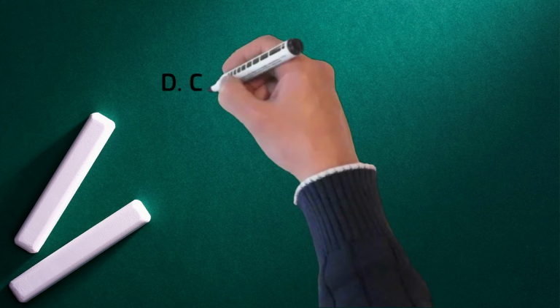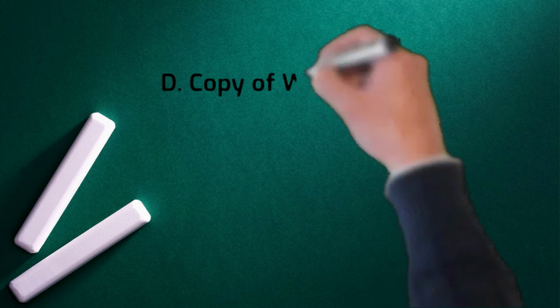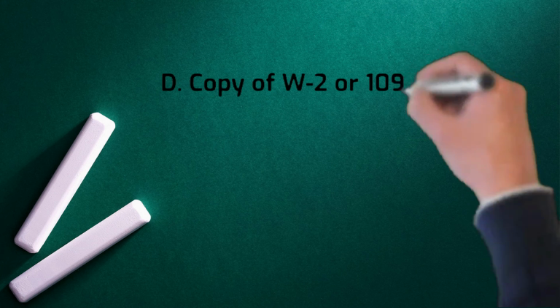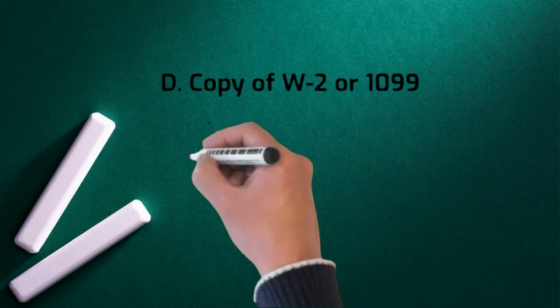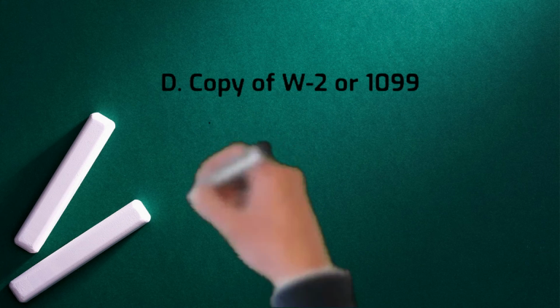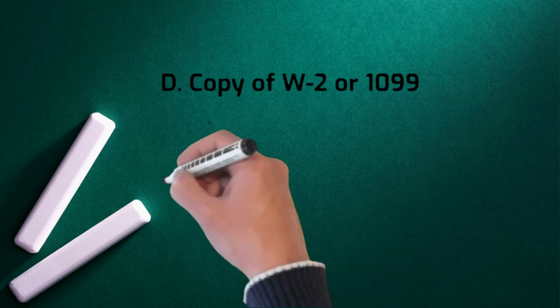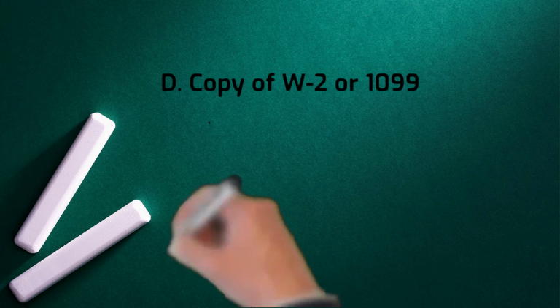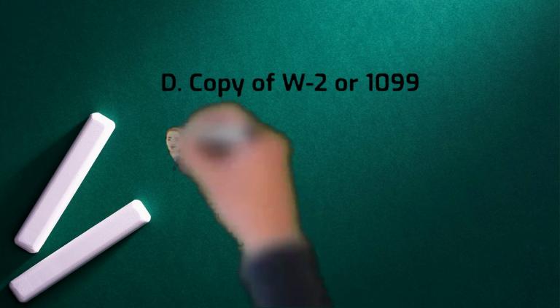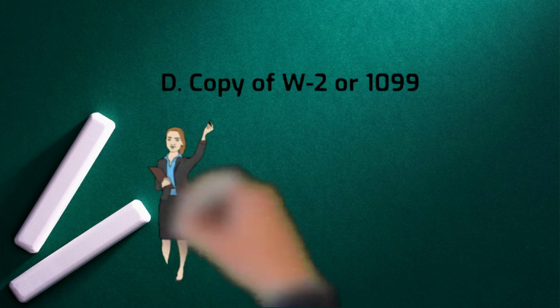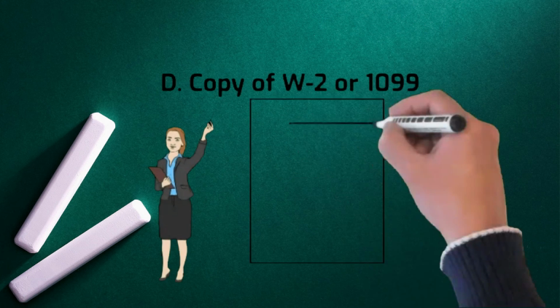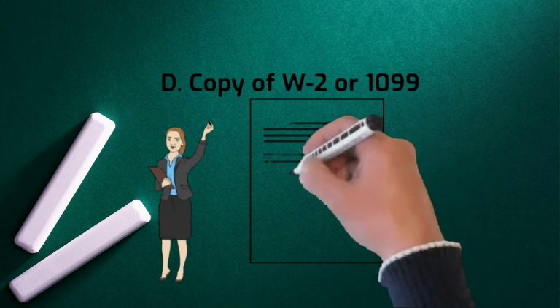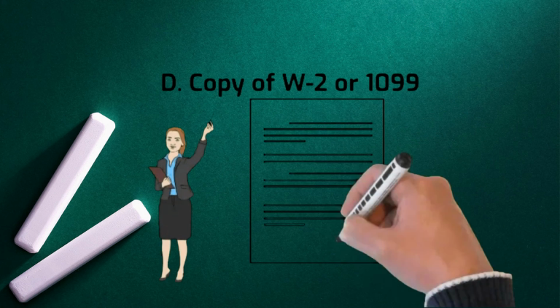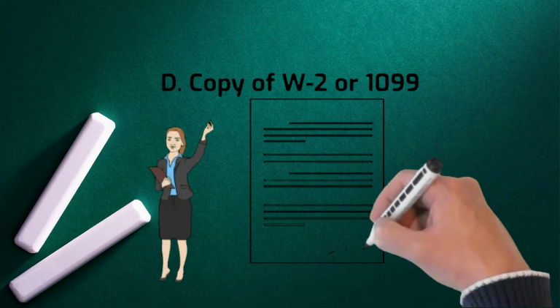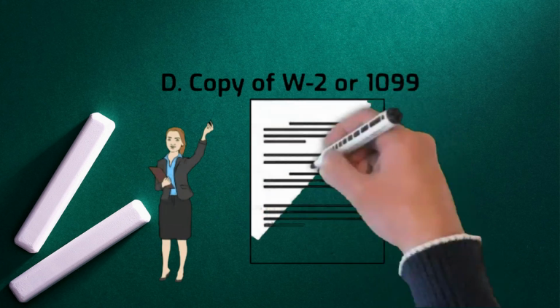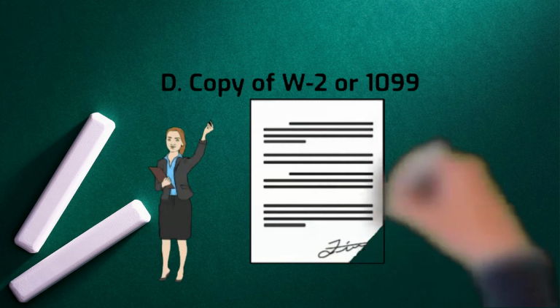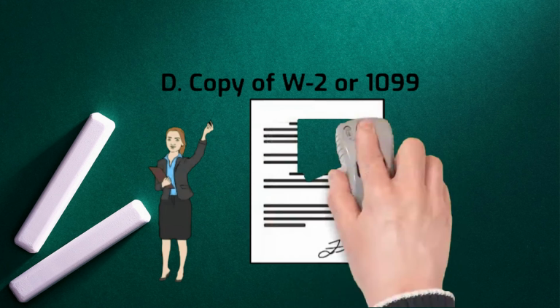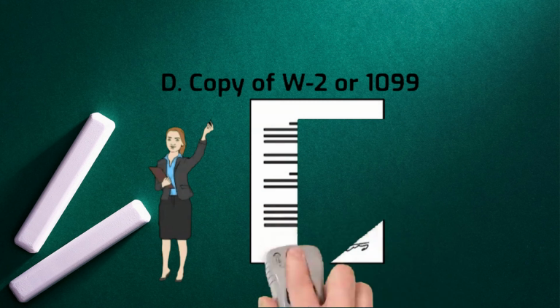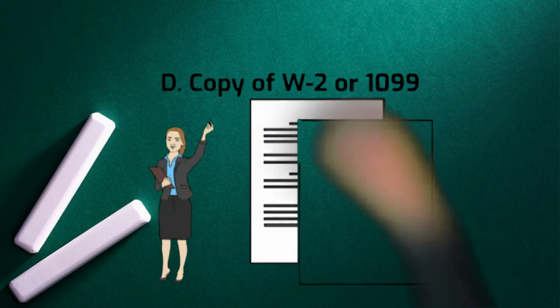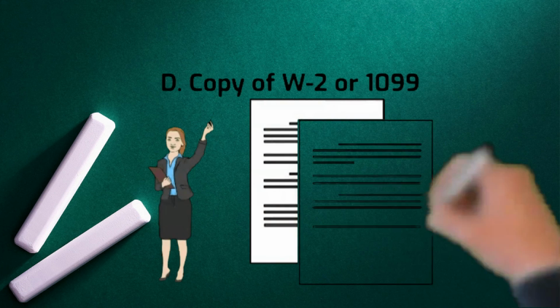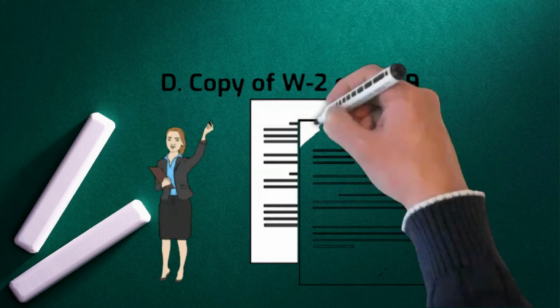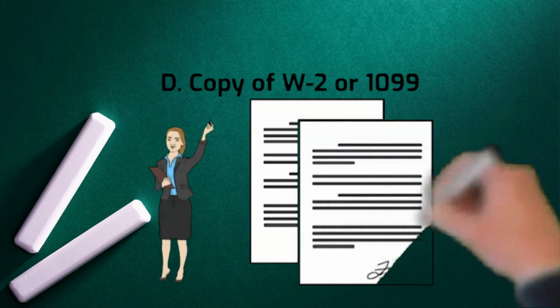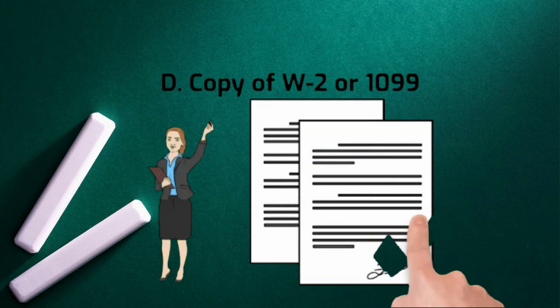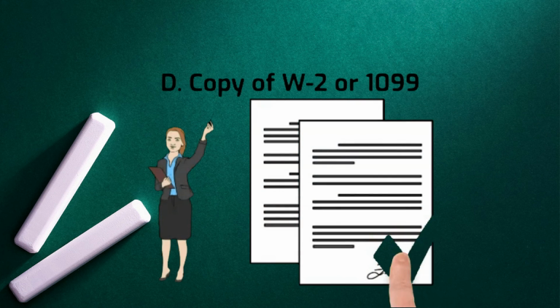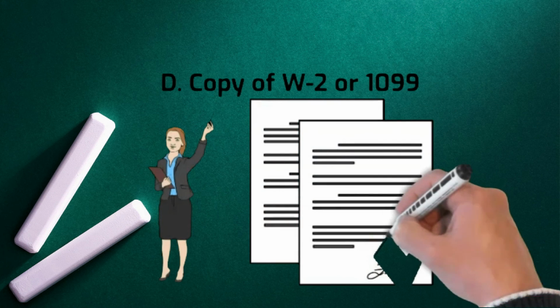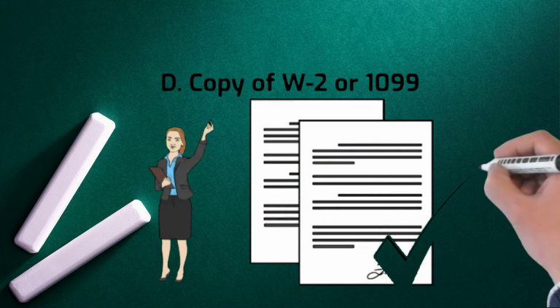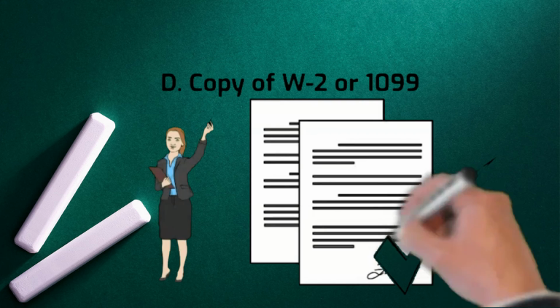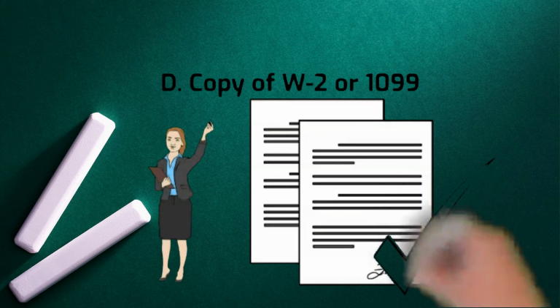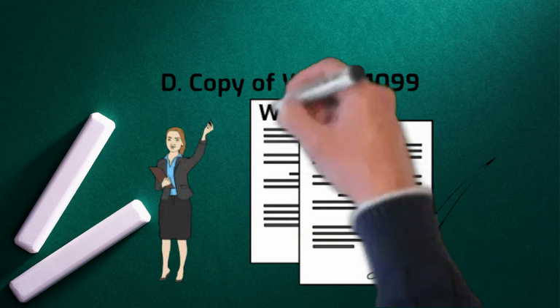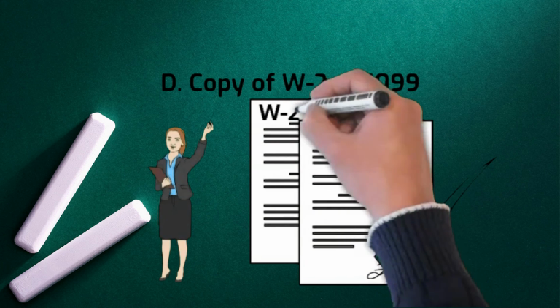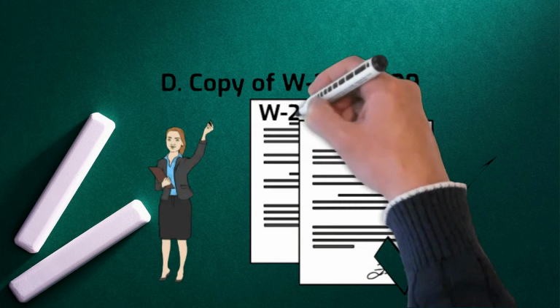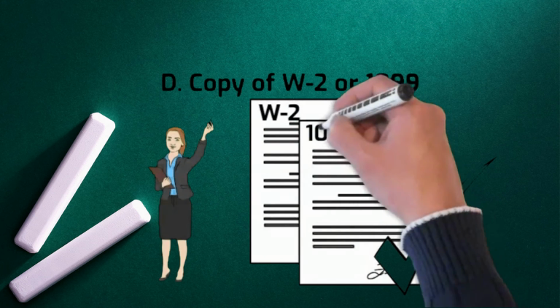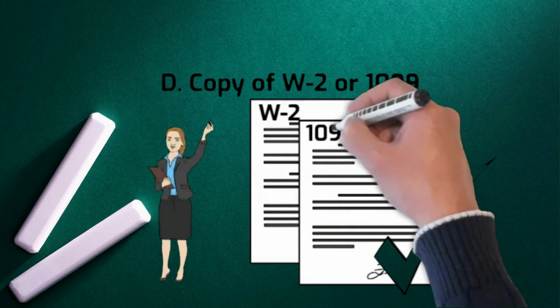4. Copy of W-2 or 1099. Form W-2 reflects your income earned and taxes withheld from the prior year to be reported on your income tax returns. Form 1099 is typically used to report the transfer of foreclosed or abandoned property.